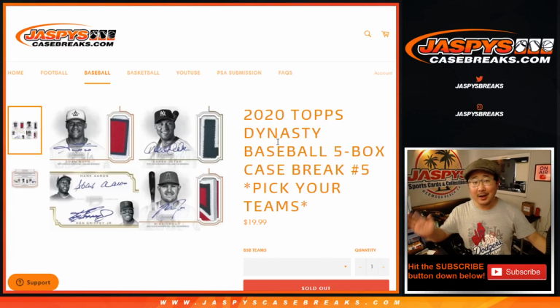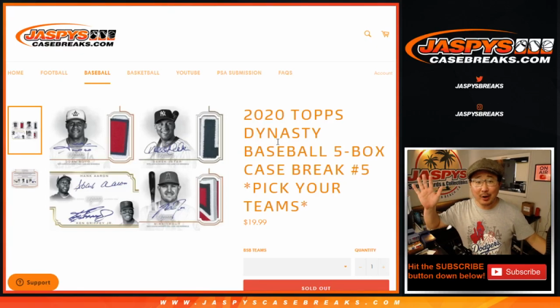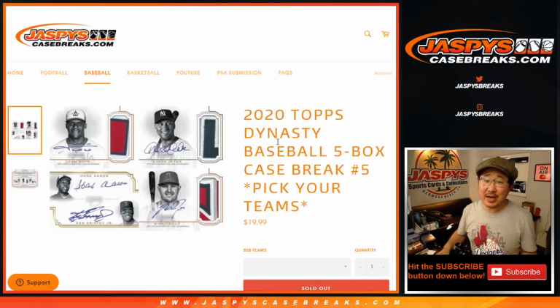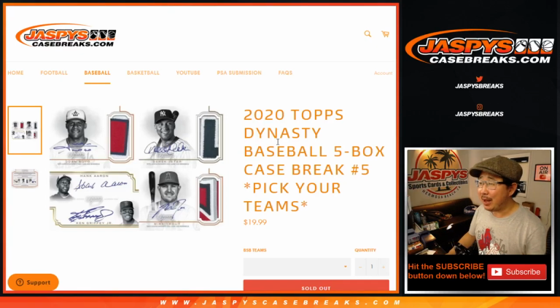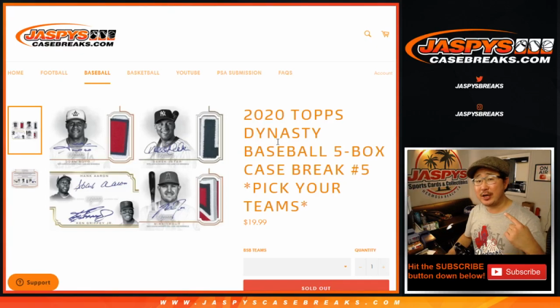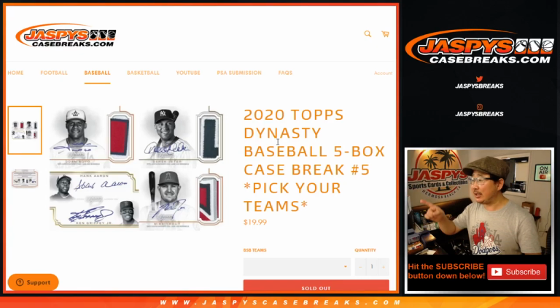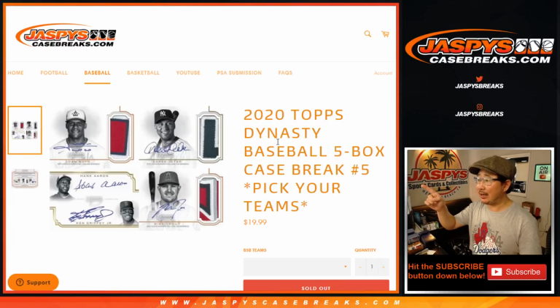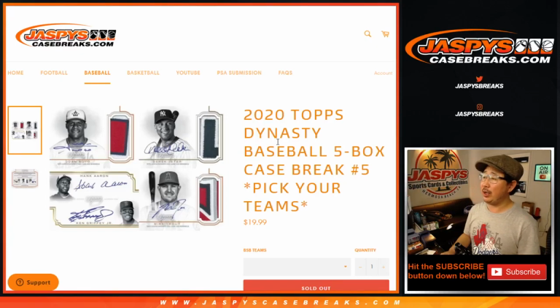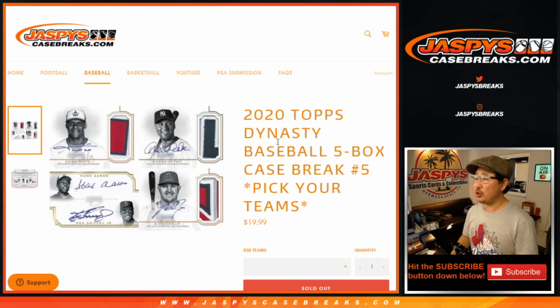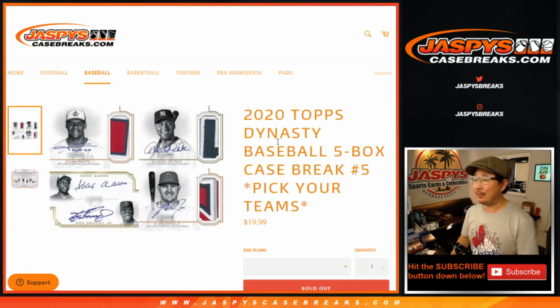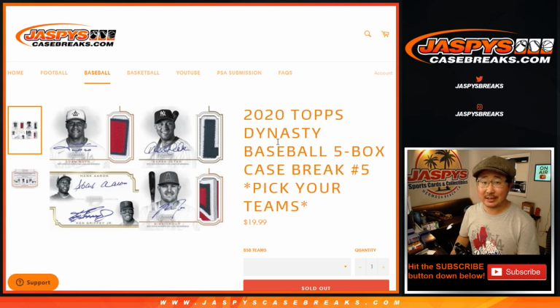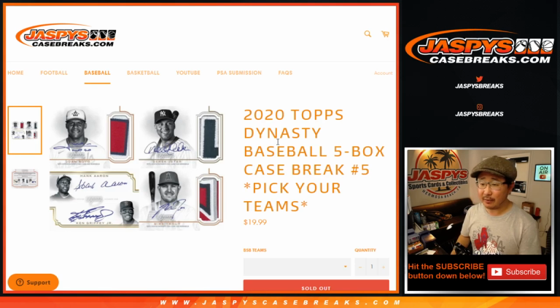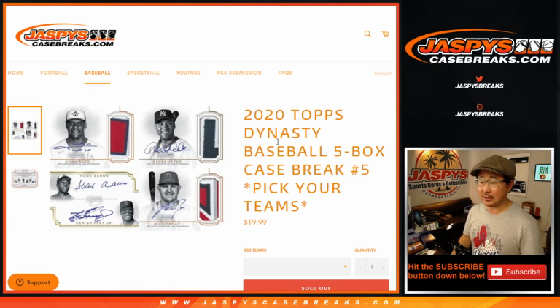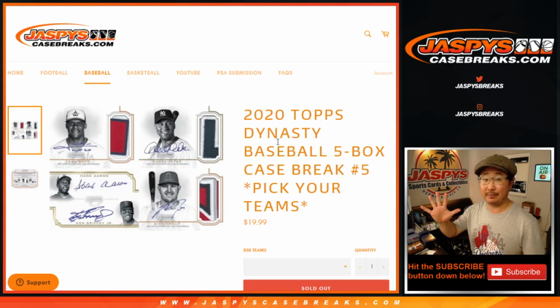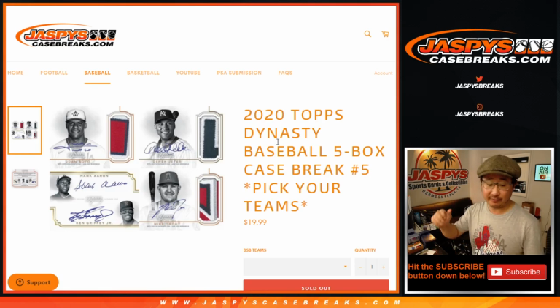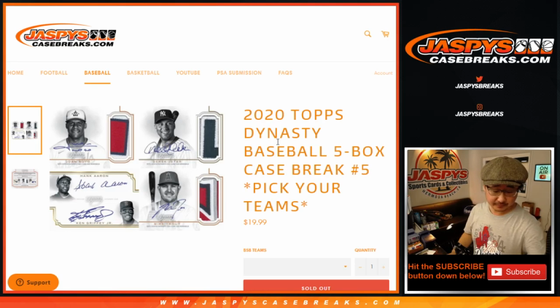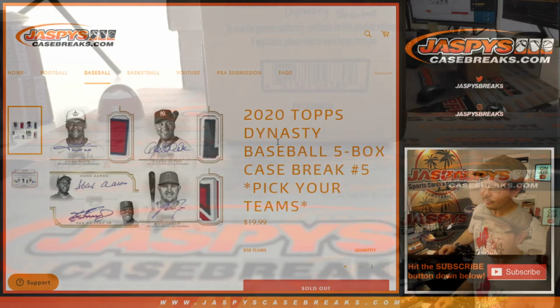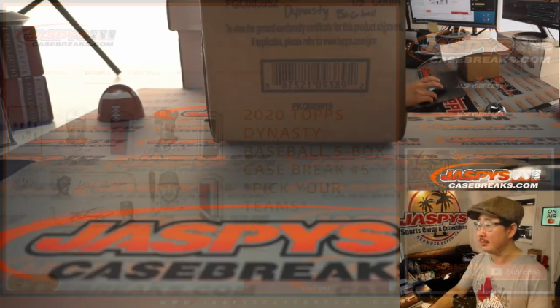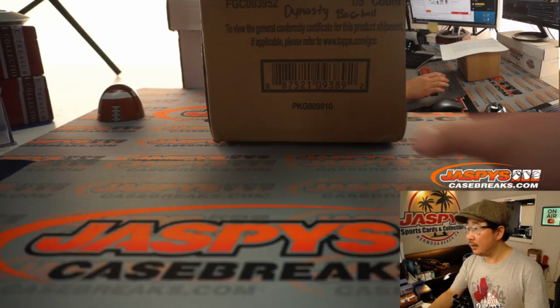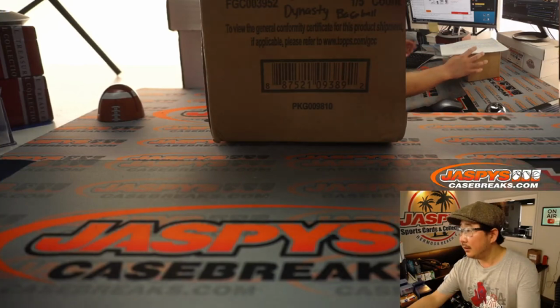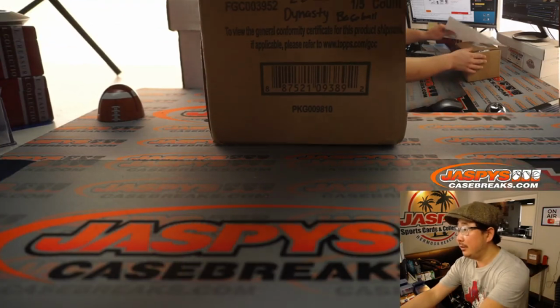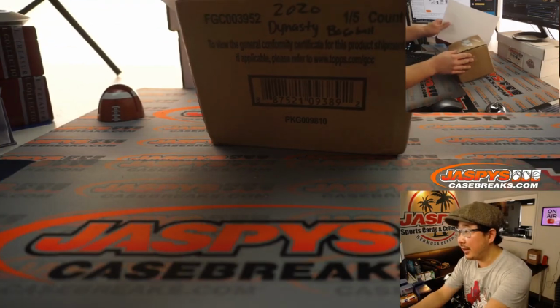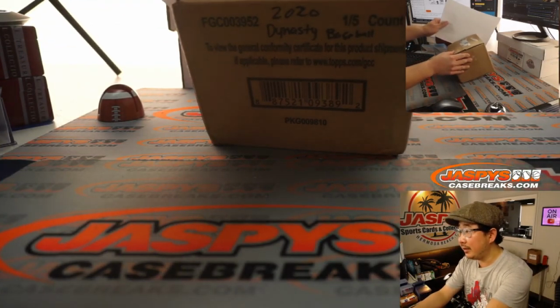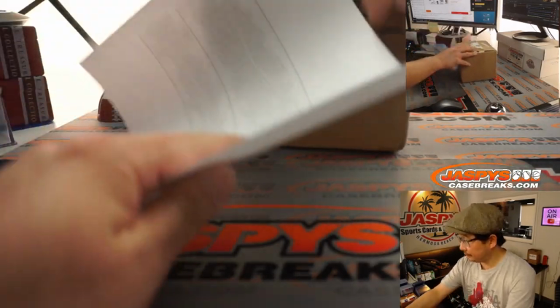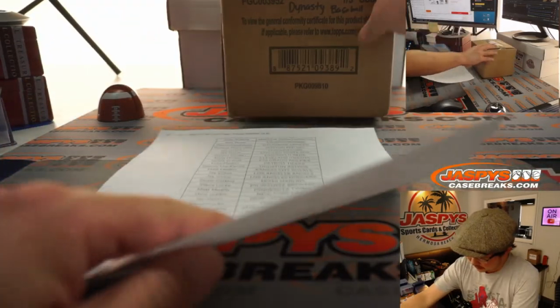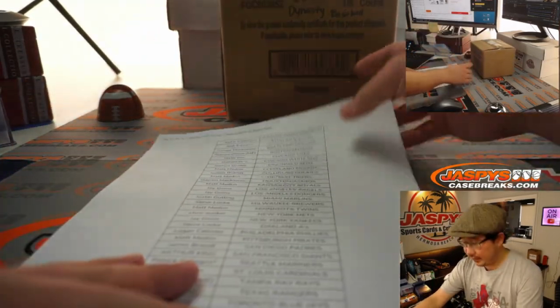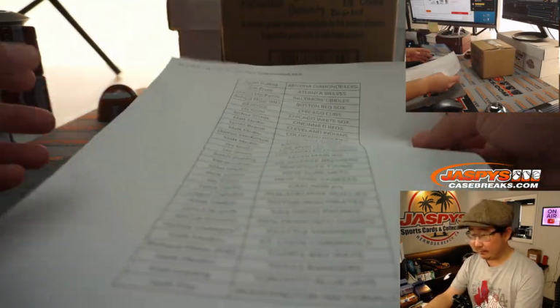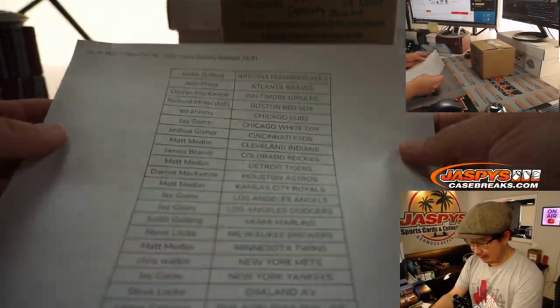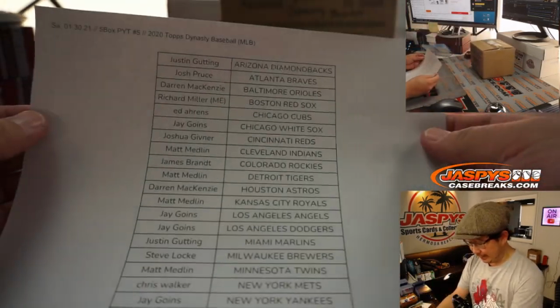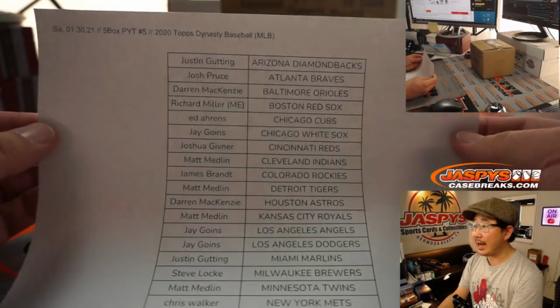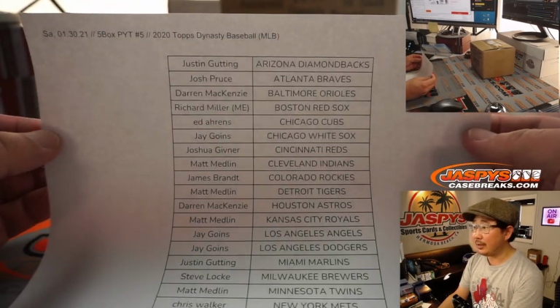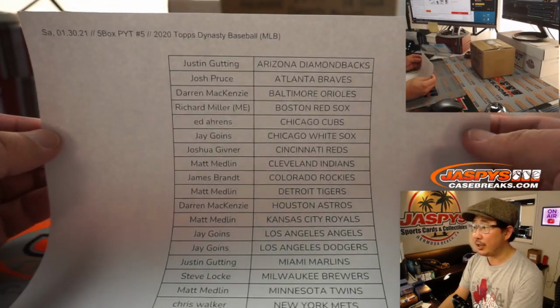Hi, everyone. Happy Saturday. I'm Joe for JasPee's CaseBreaks.com with 2020 Topps Dynasty Baseball — five box, pick your team, number five. There's the case right here. Big thanks, everyone here for getting into the action. I appreciate it.